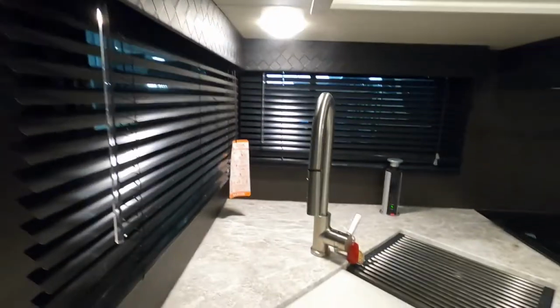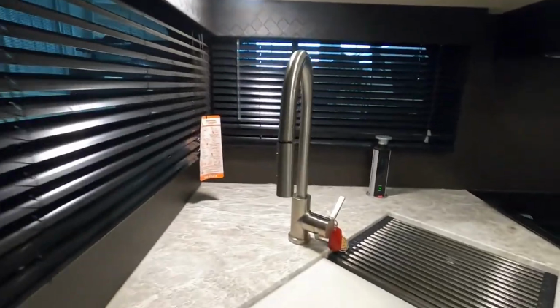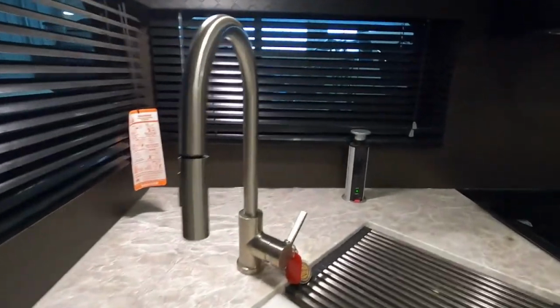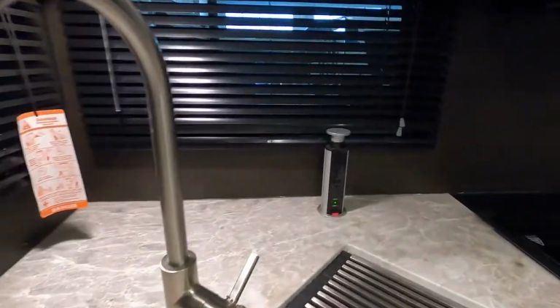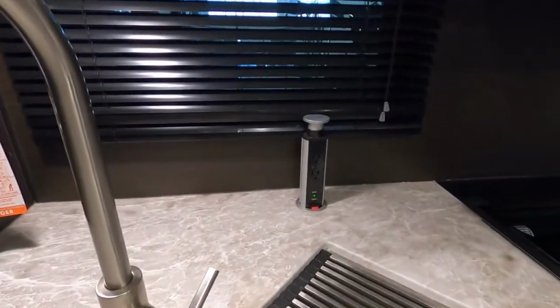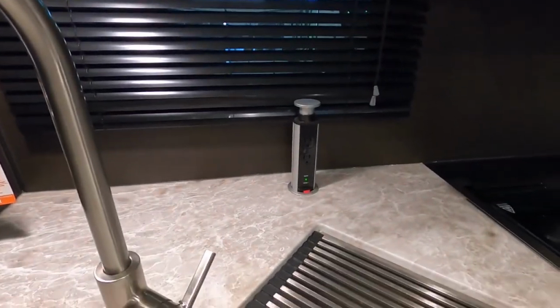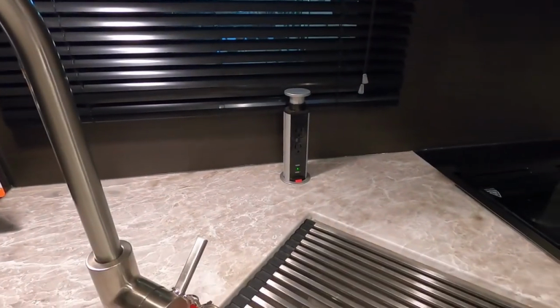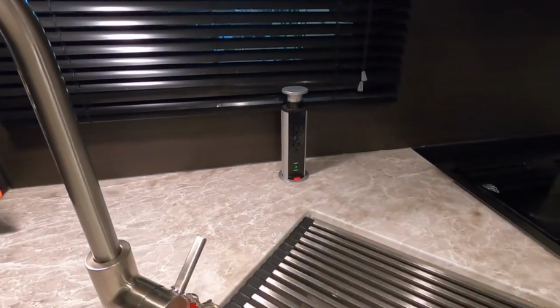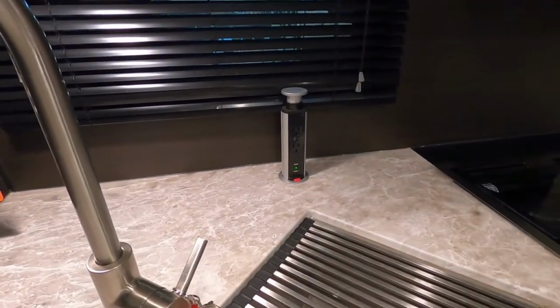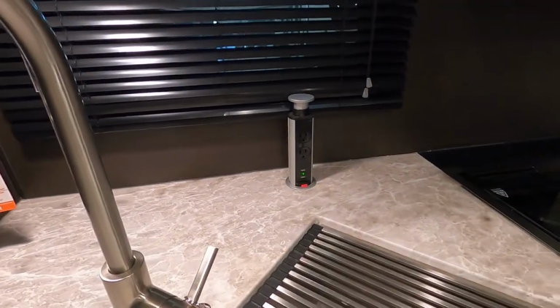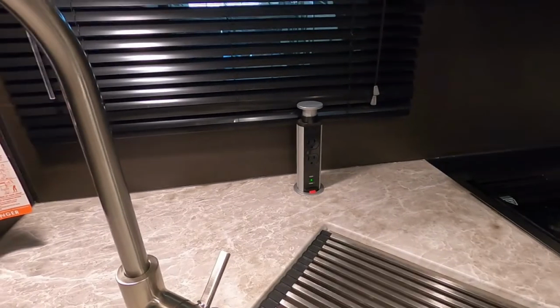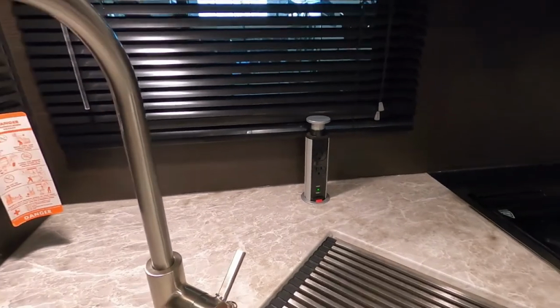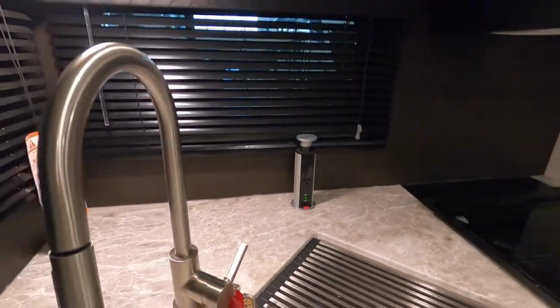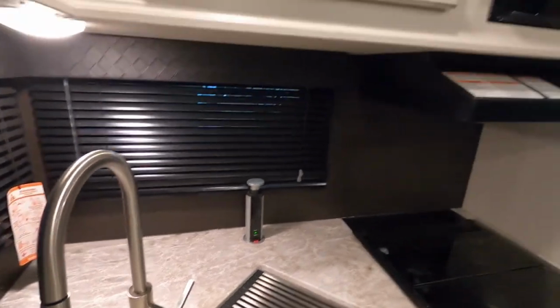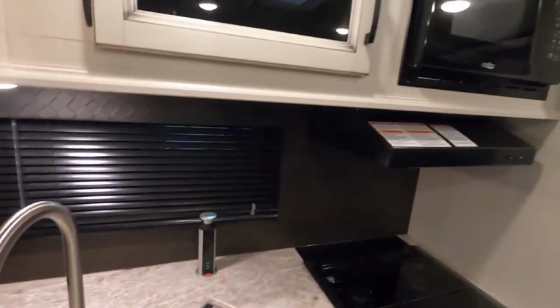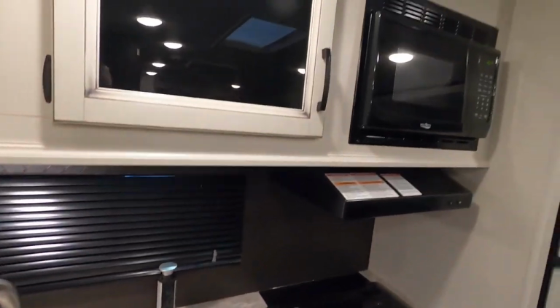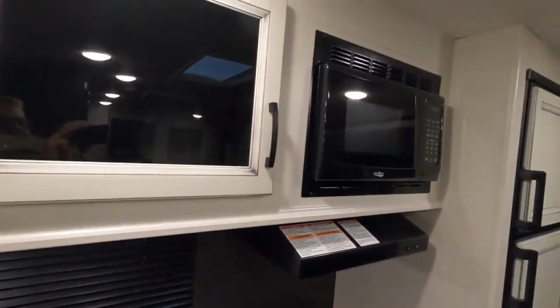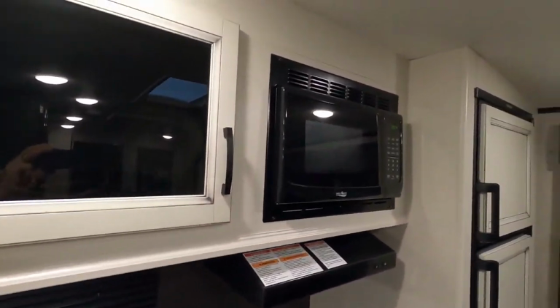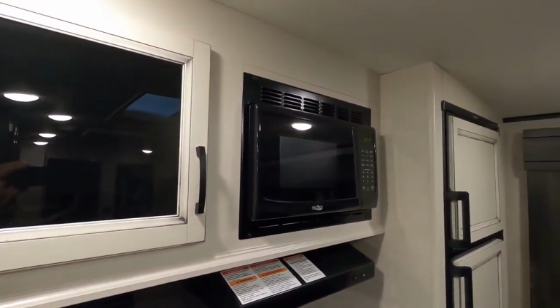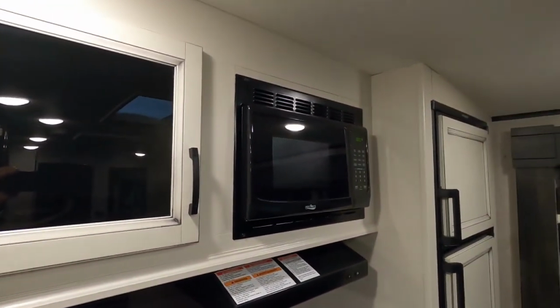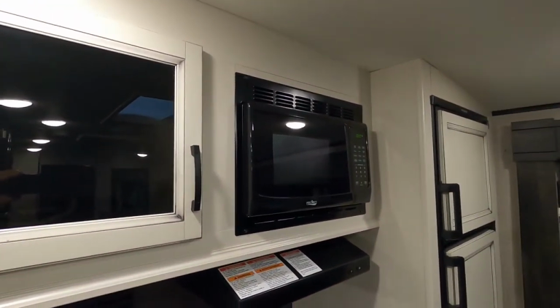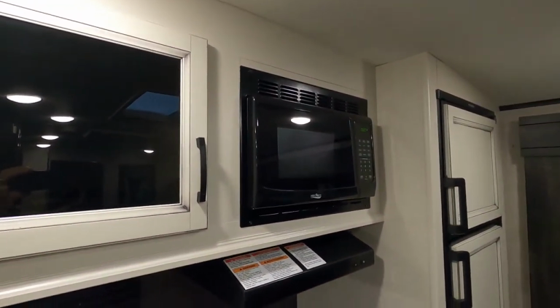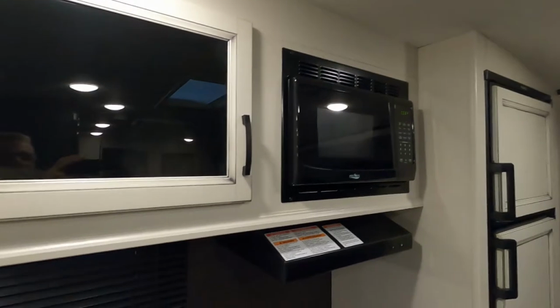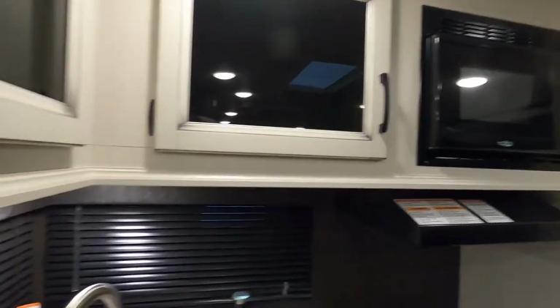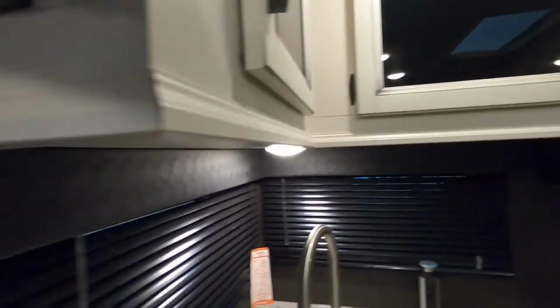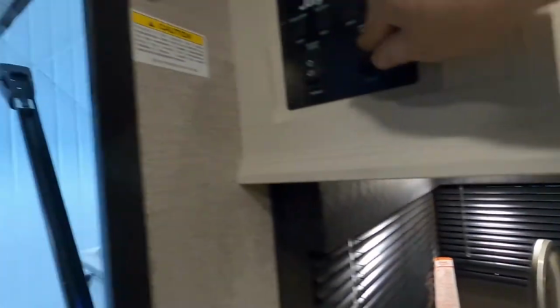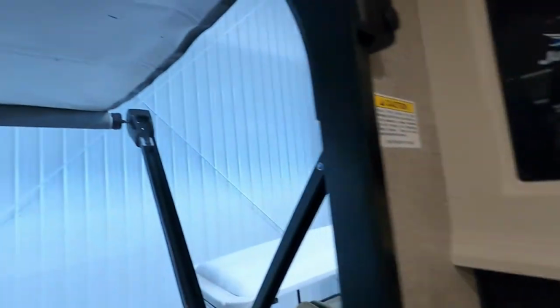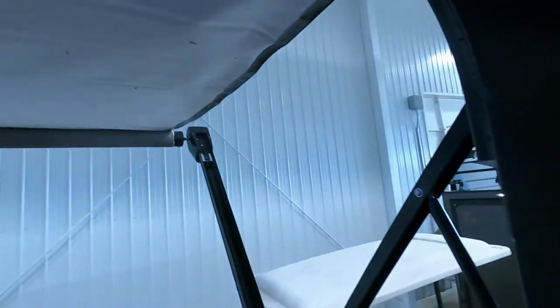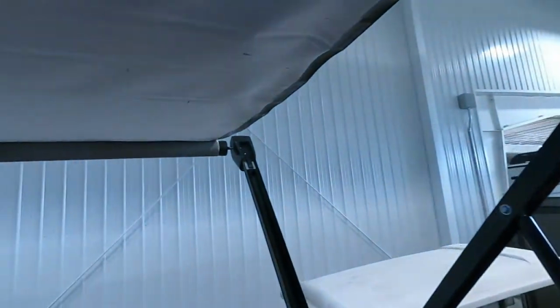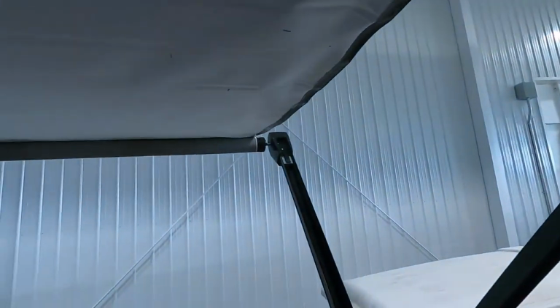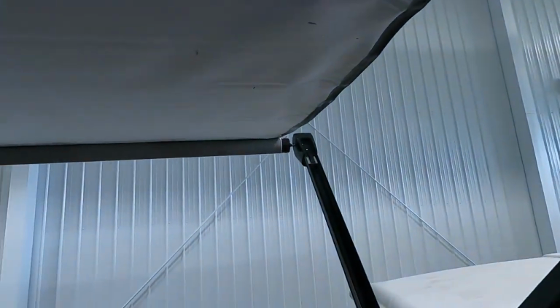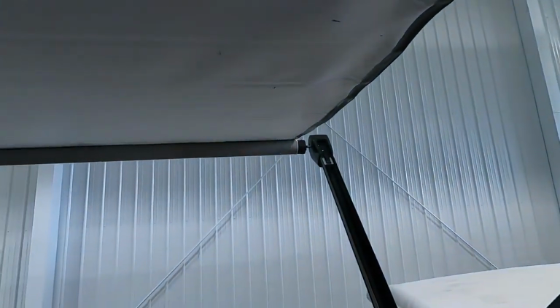Right in the kitchen you have that little pop-up USB port and 110 outlet. There's also a self-explanatory microwave.